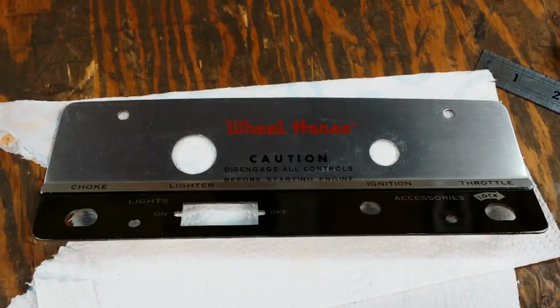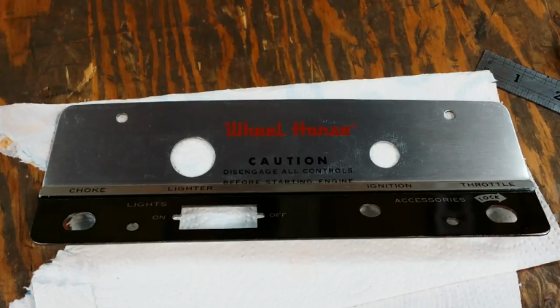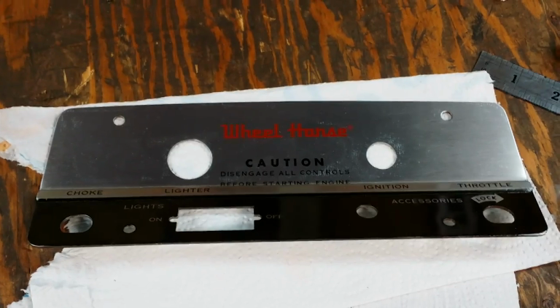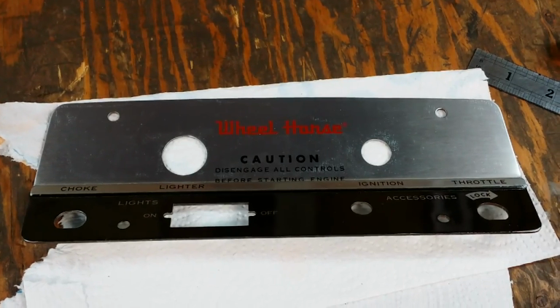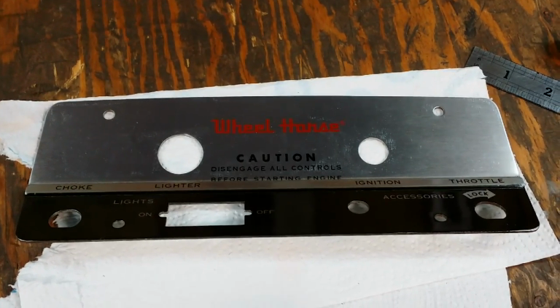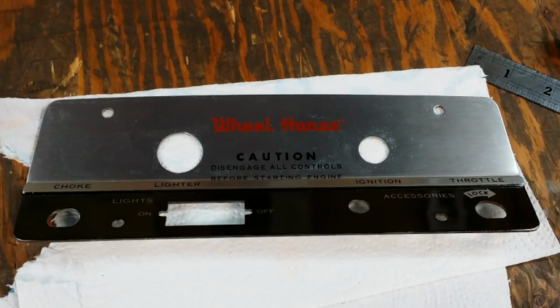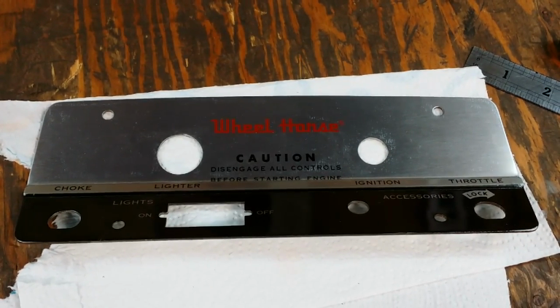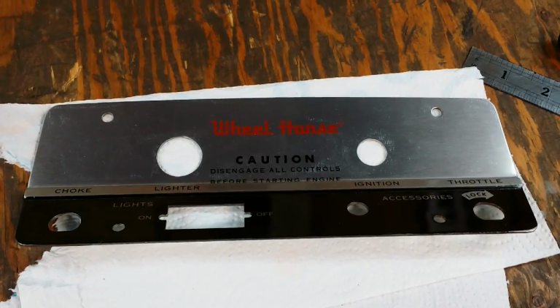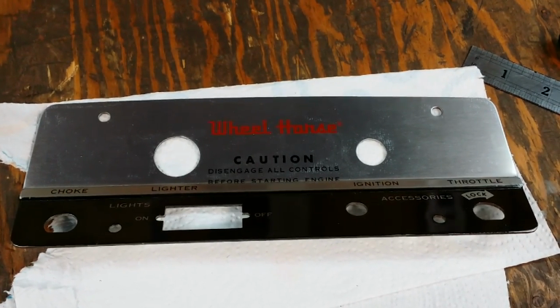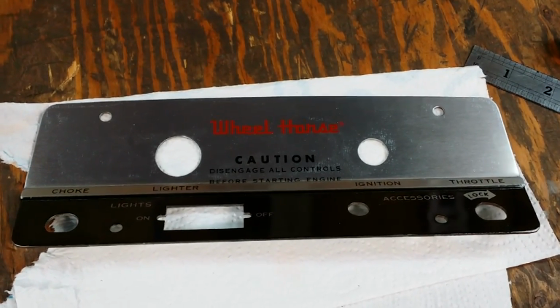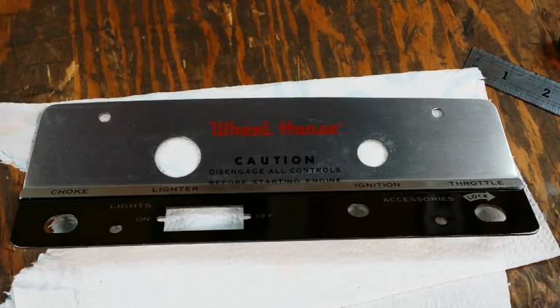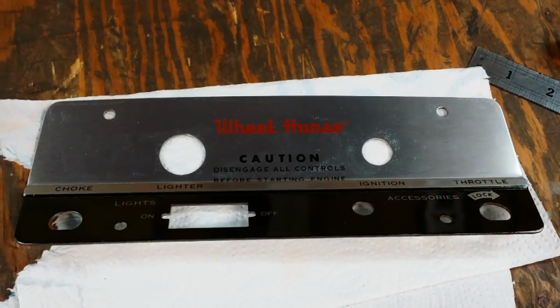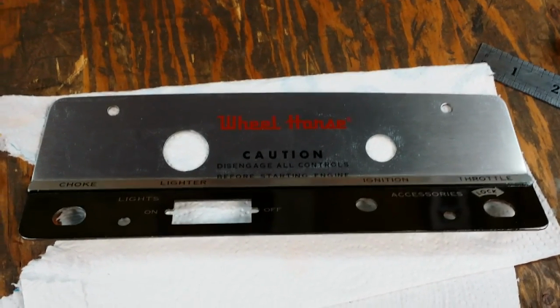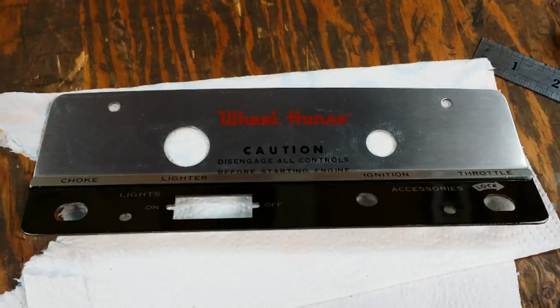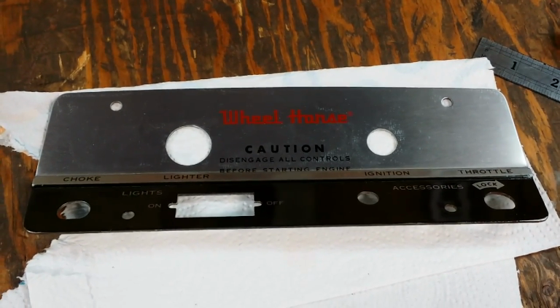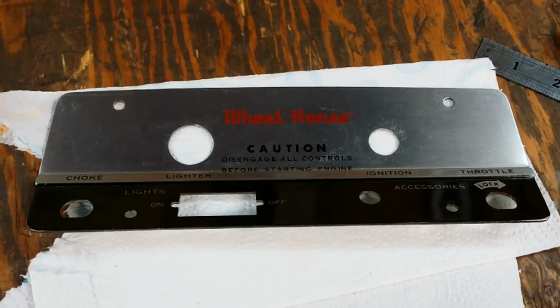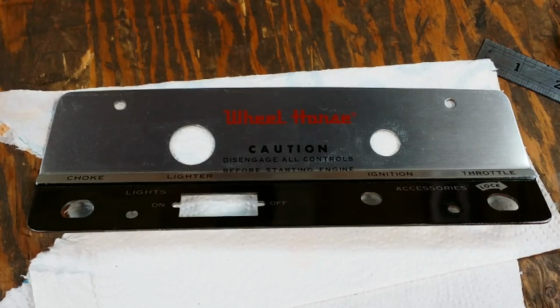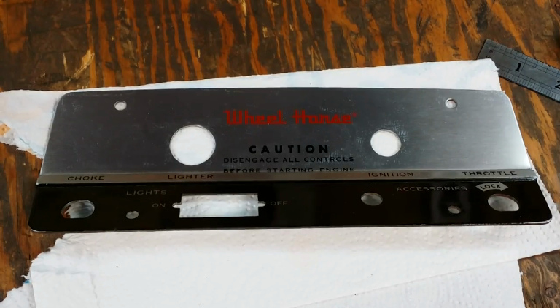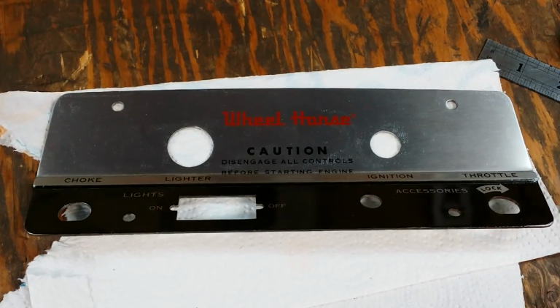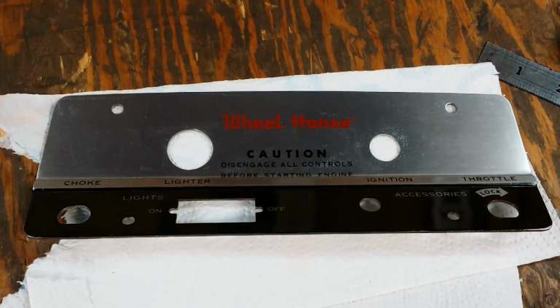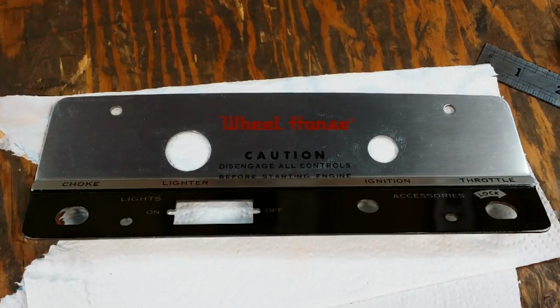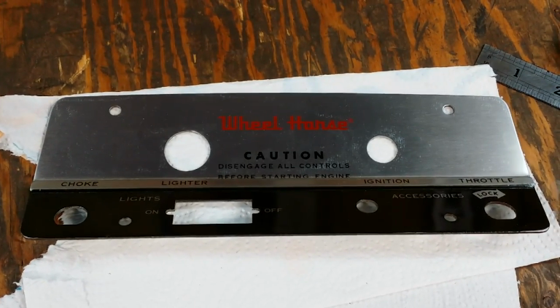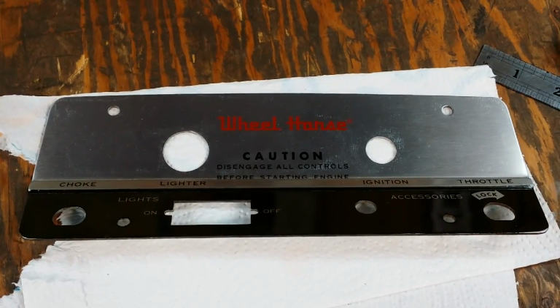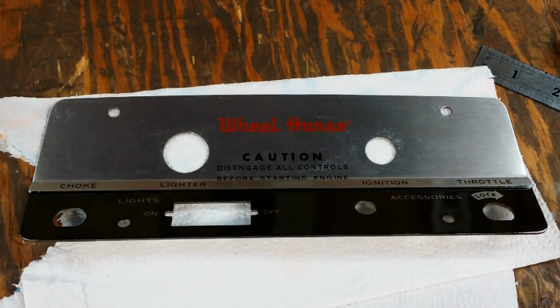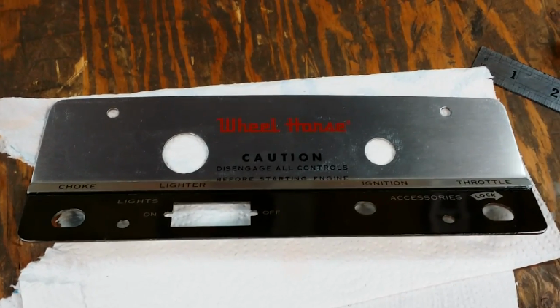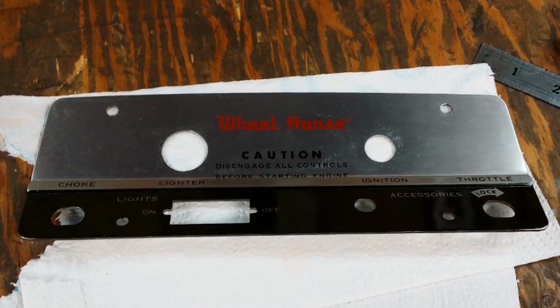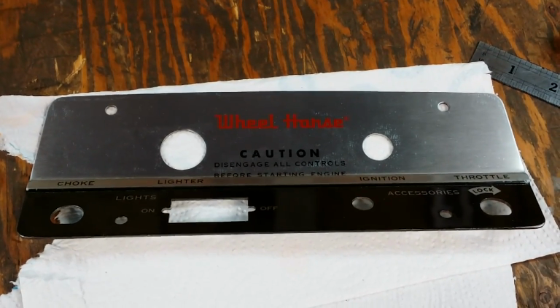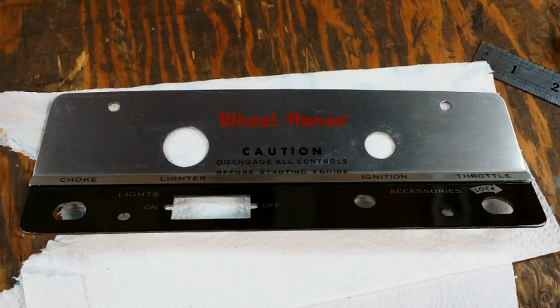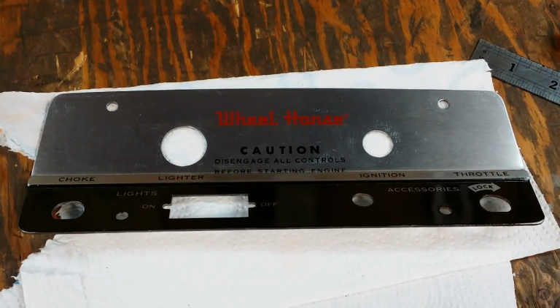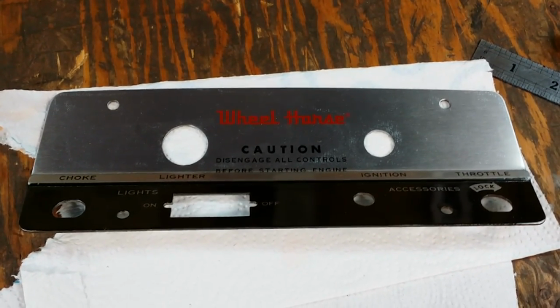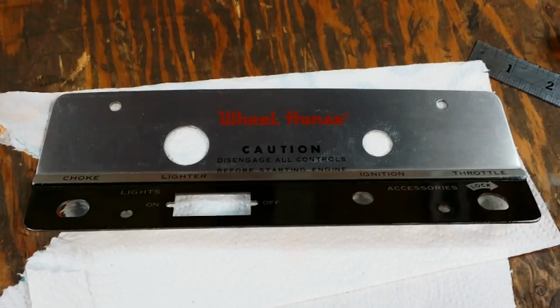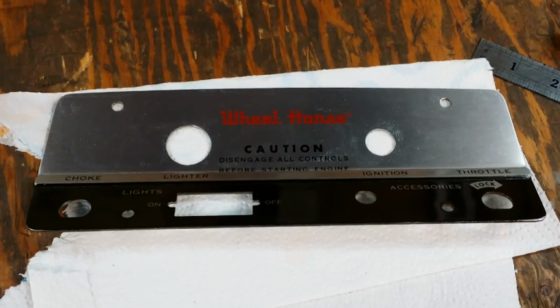Somebody was nice enough to mention what this dash plate was for in my prior video, and I apologize I forgot what you said. So if you could put it in the comments of this video, that would be greatly appreciated.